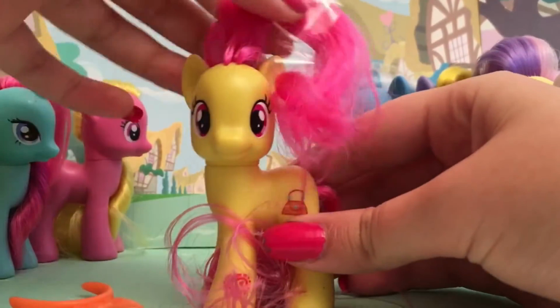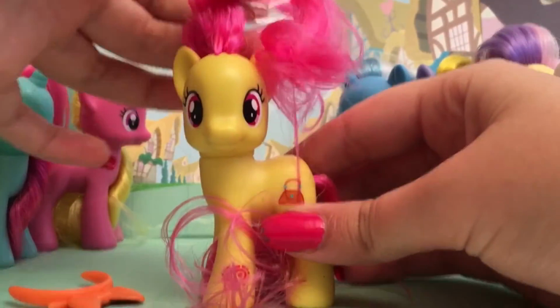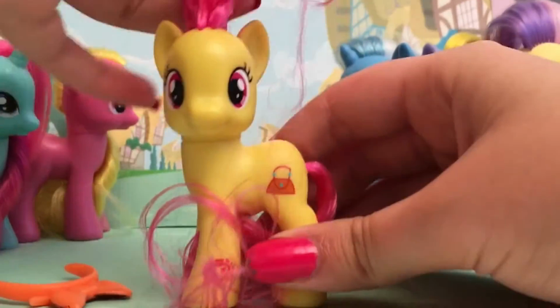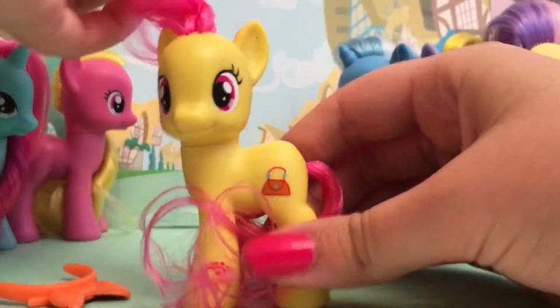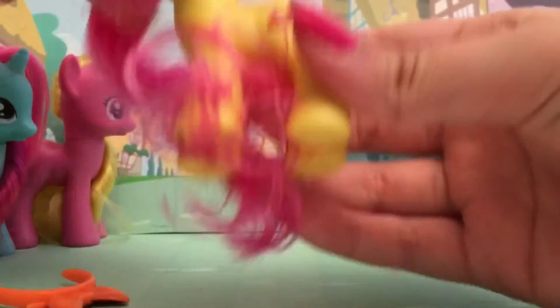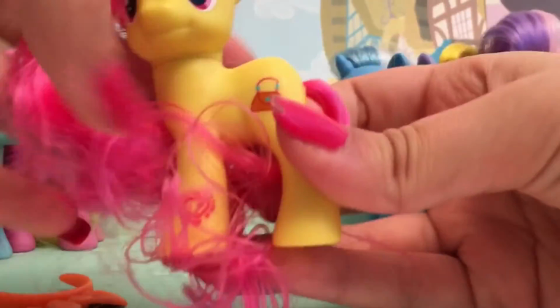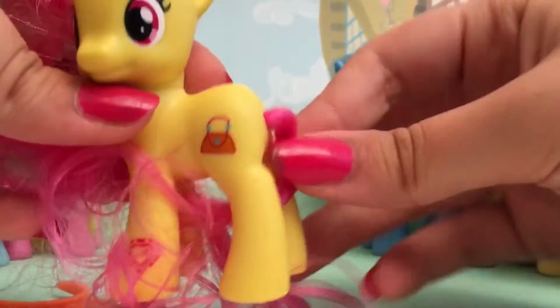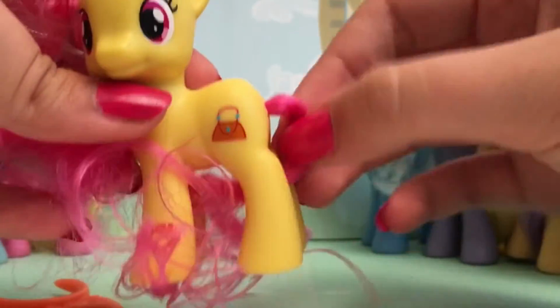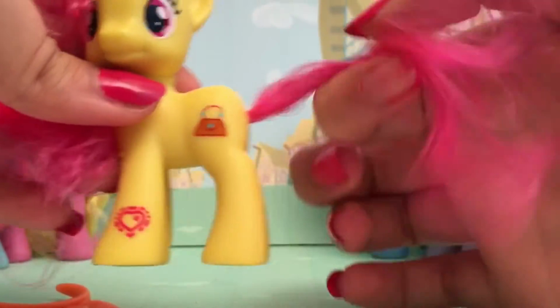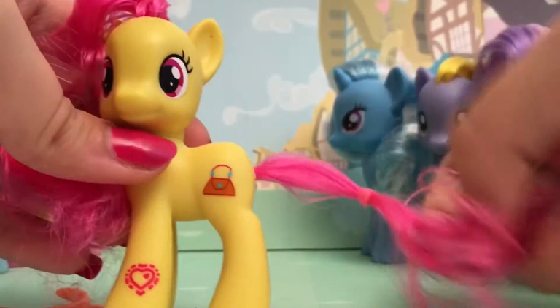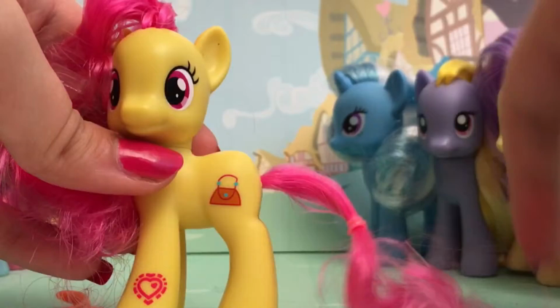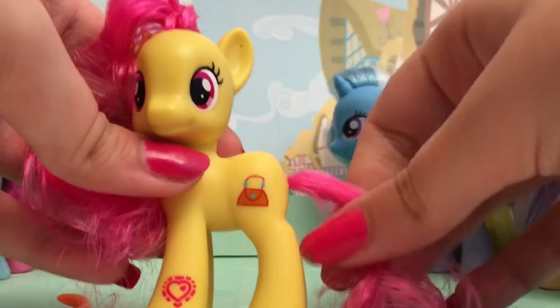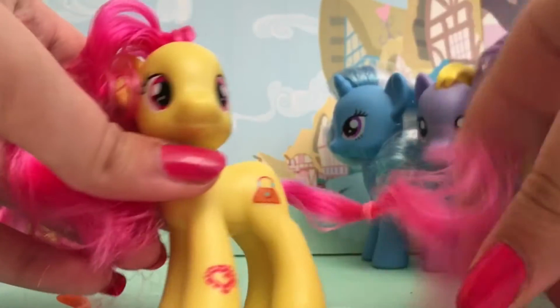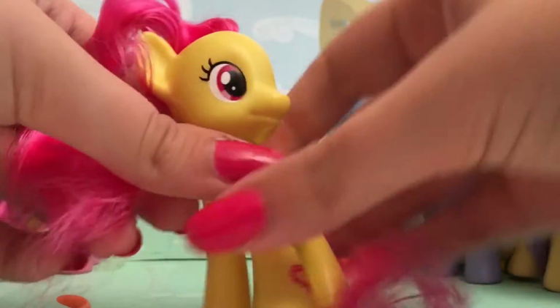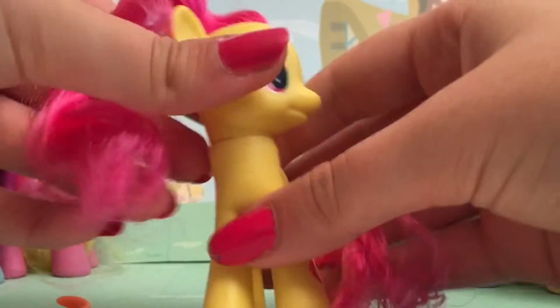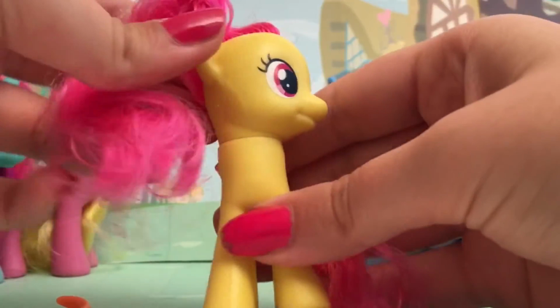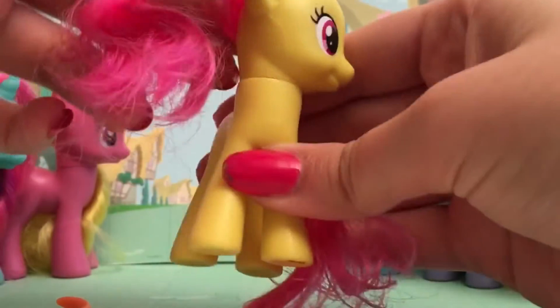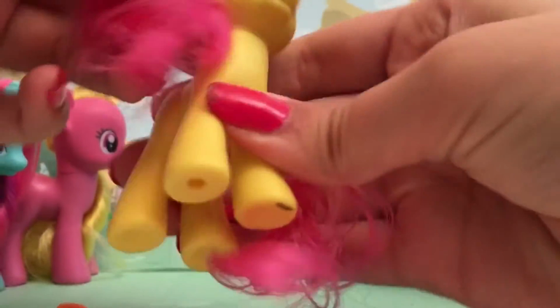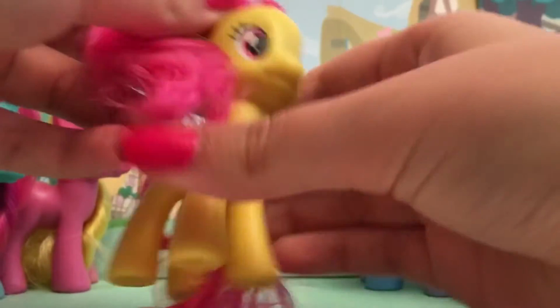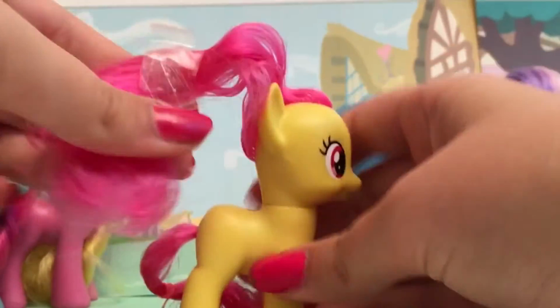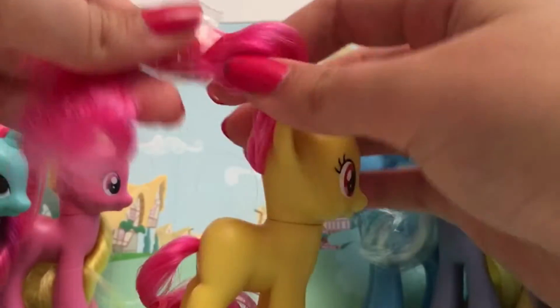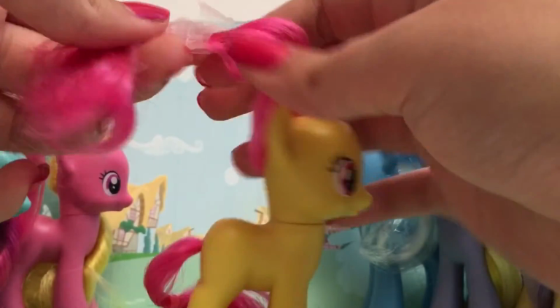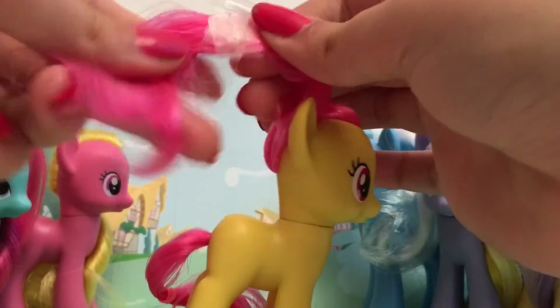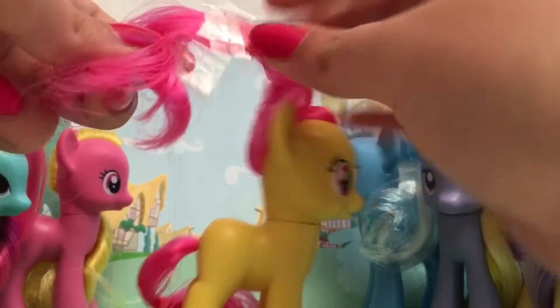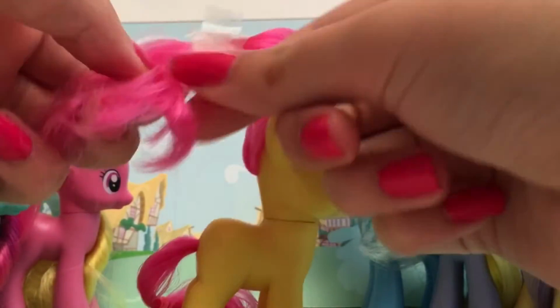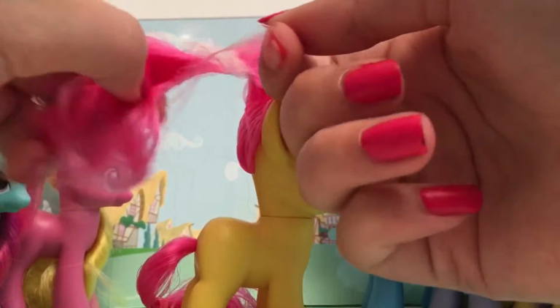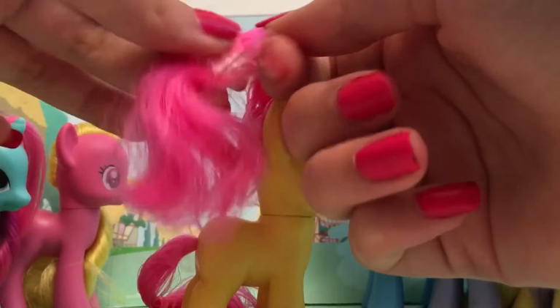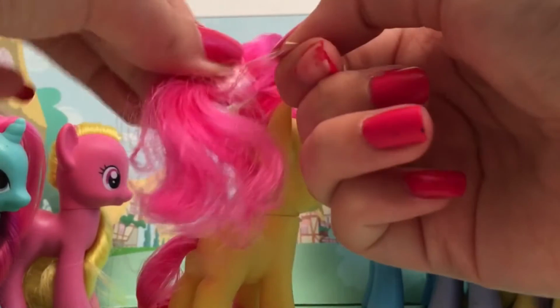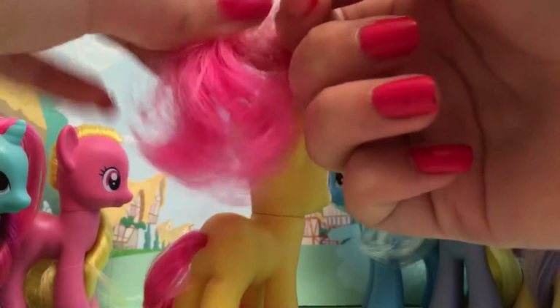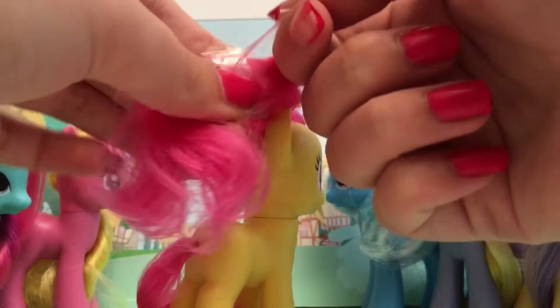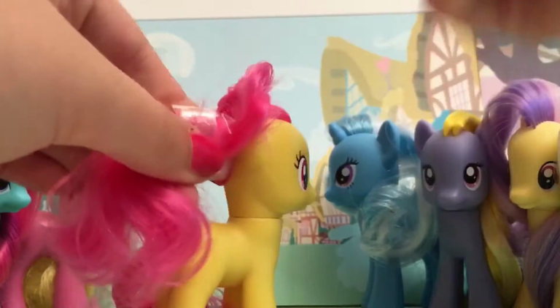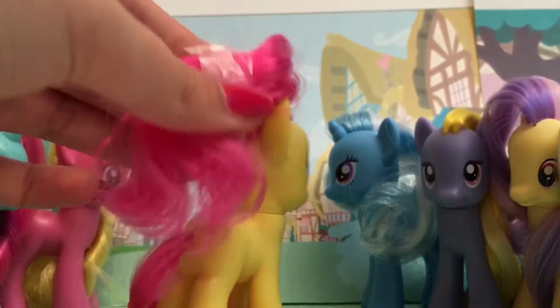But she is super pretty. Look at her little kiwi mark — I love it. This is very cute. She's beautiful. She has tape in her hair. She looks like Pinkie Pie. This is her hair.